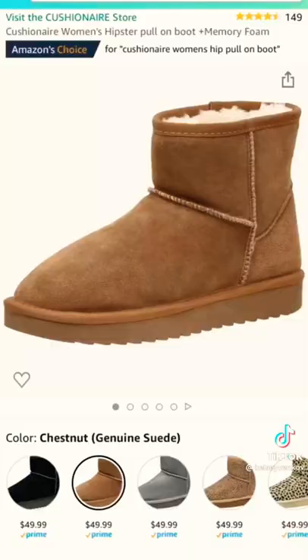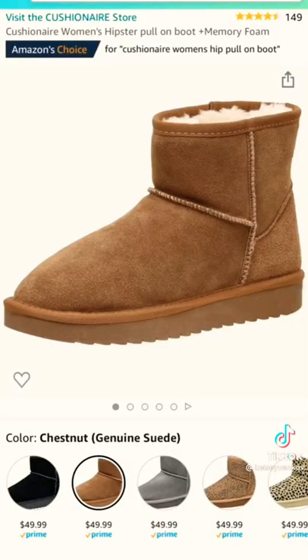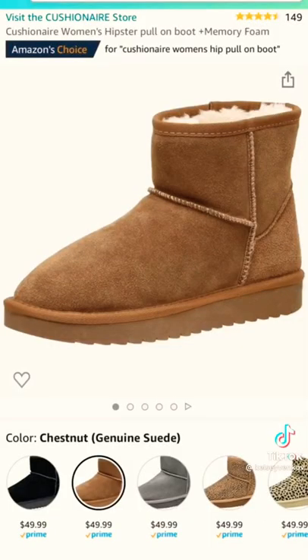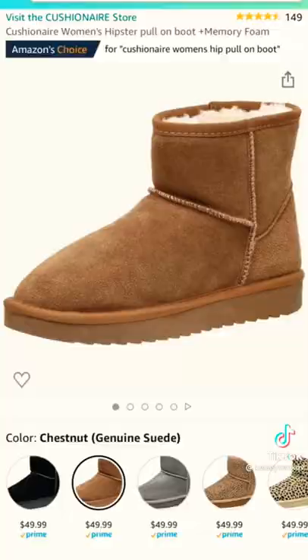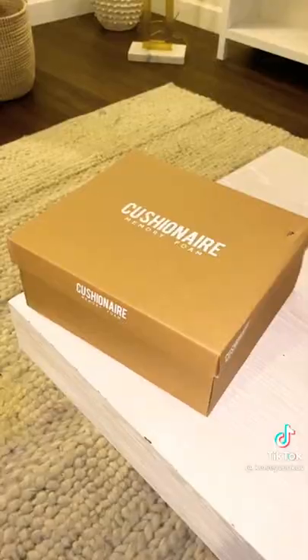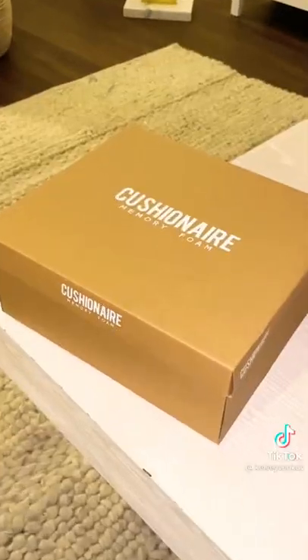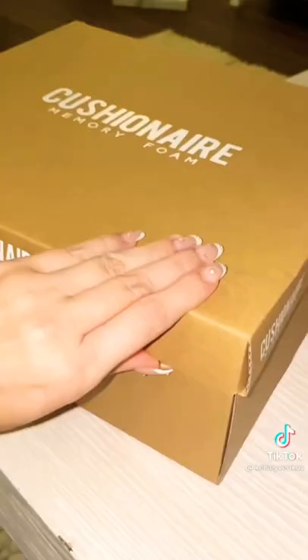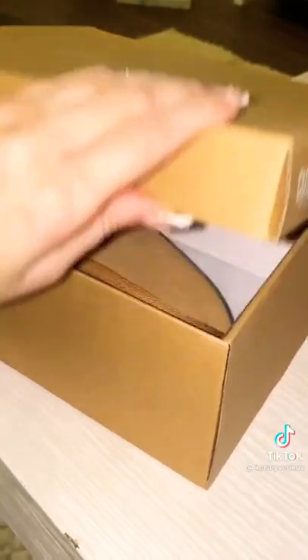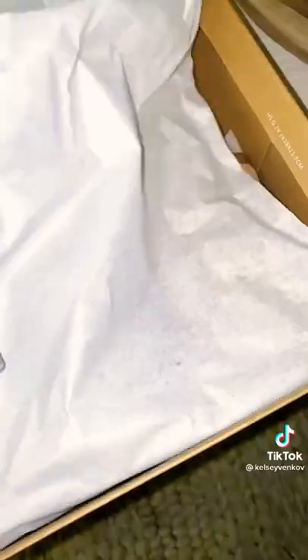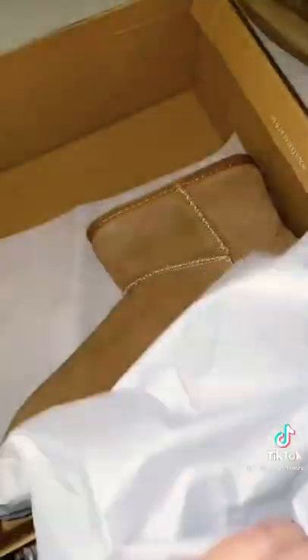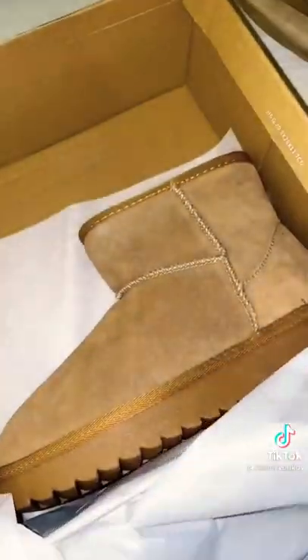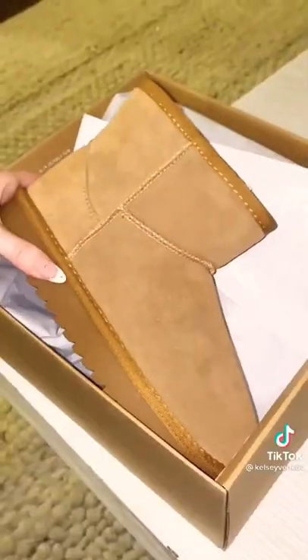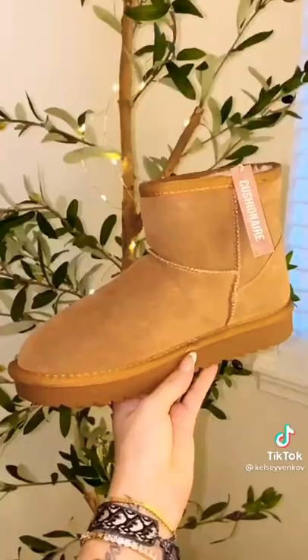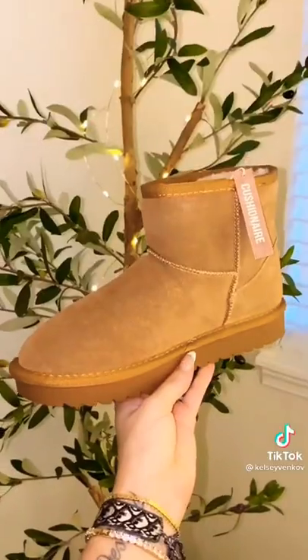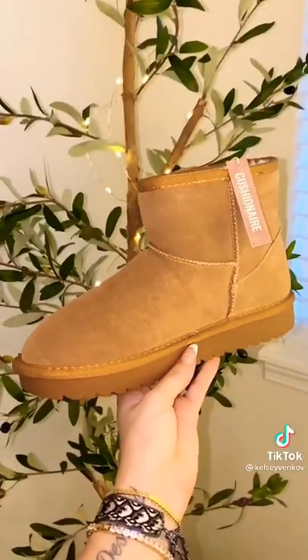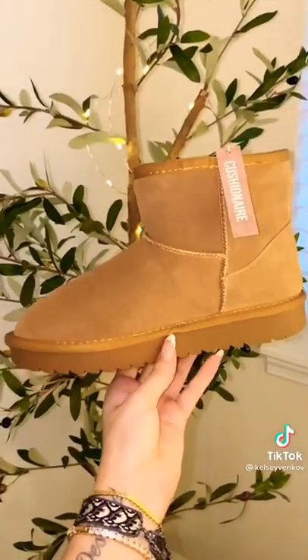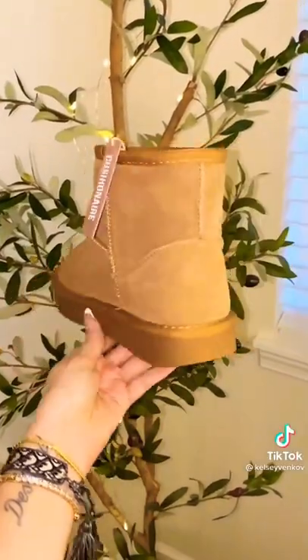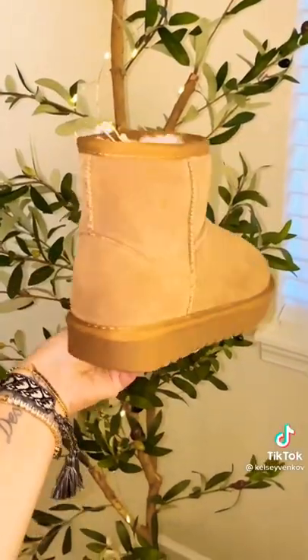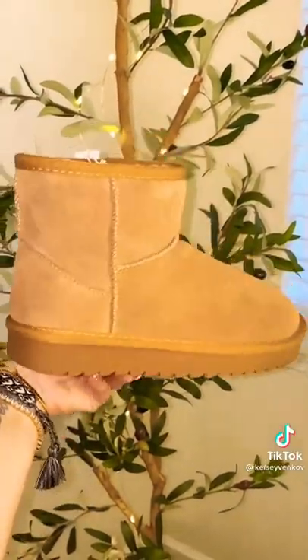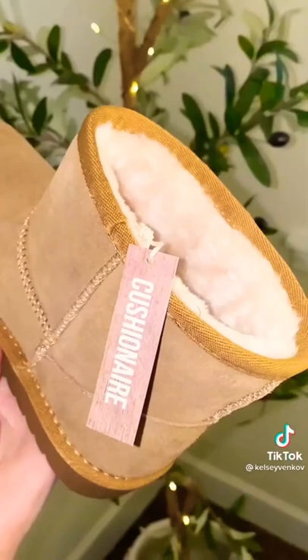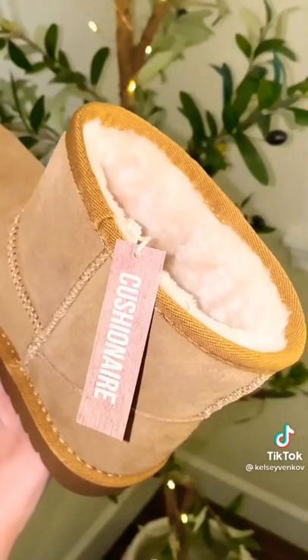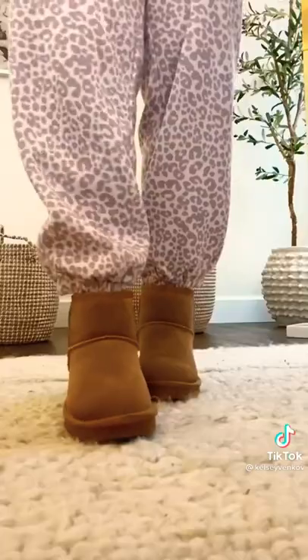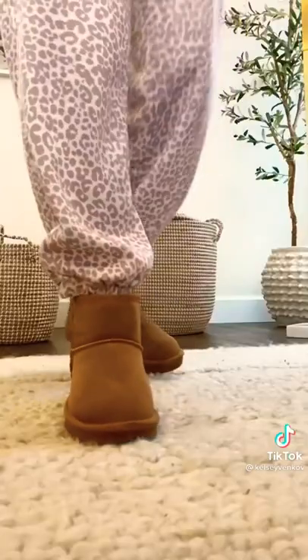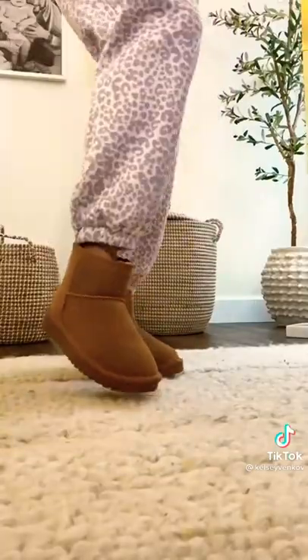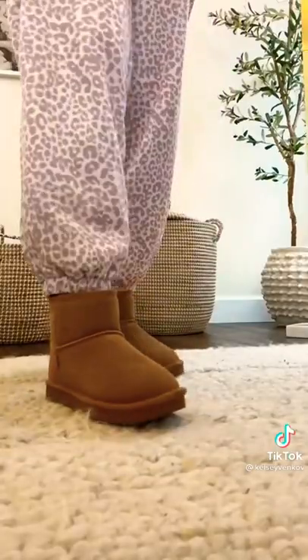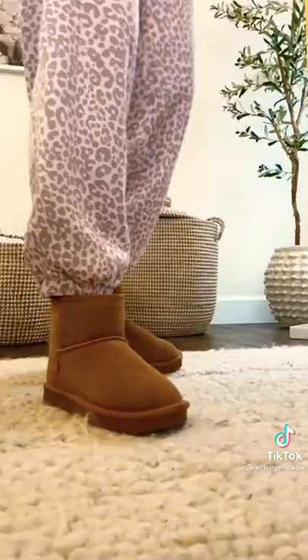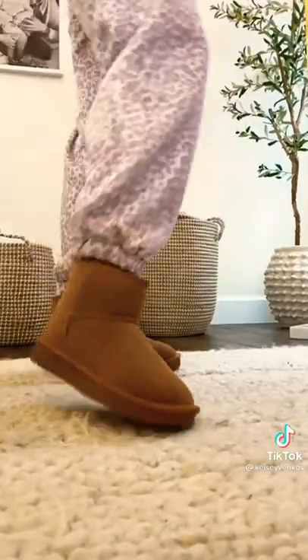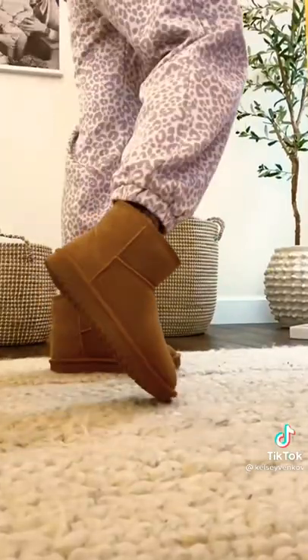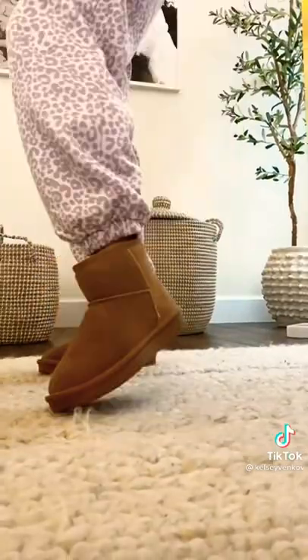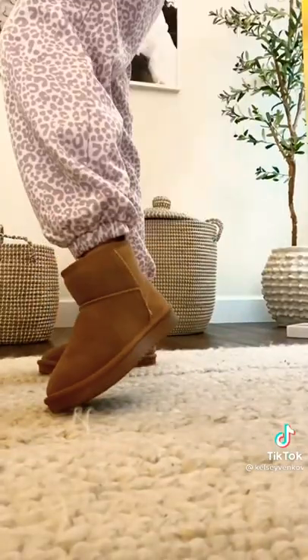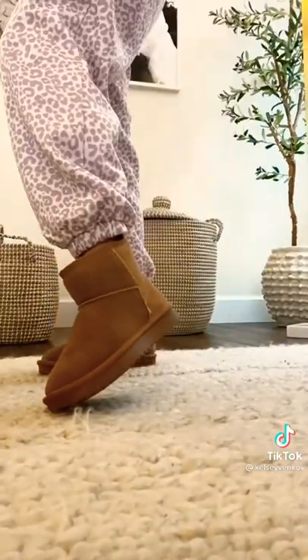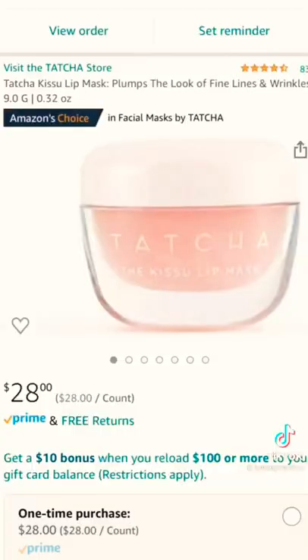If you follow me, you saw I got real Ugg boots for Christmas, but then I was browsing on Amazon and I saw these. I wanted to compare. They are a fraction of the price, and I am so impressed by the quality of them. They feel very similar to my real ones, and I would recommend if you're looking for a cheaper option.